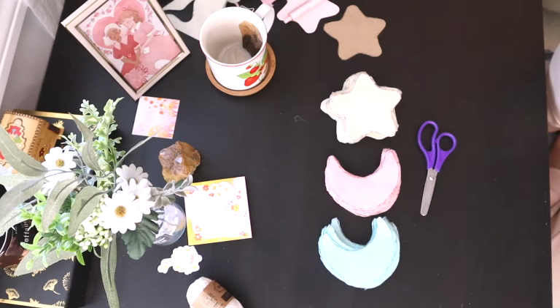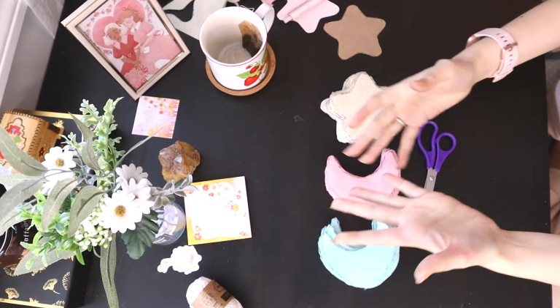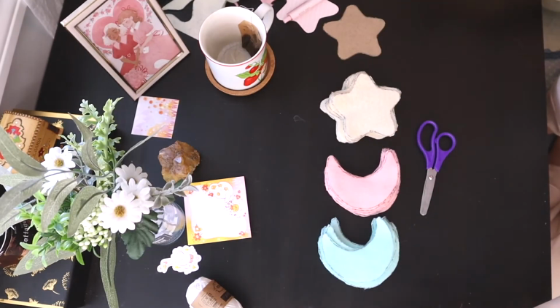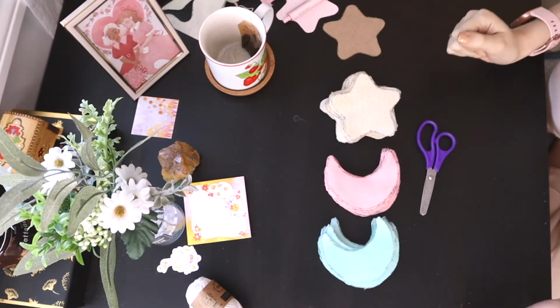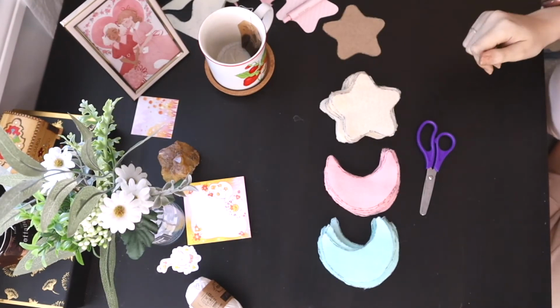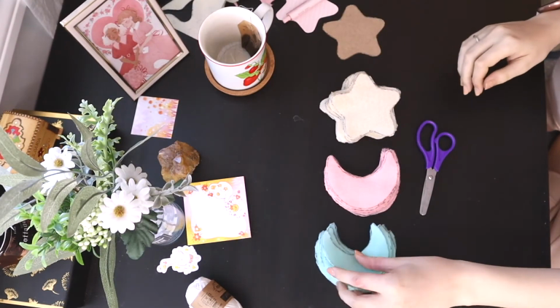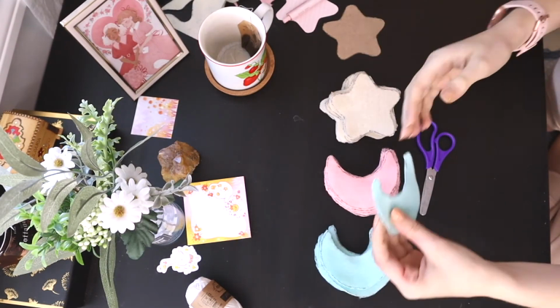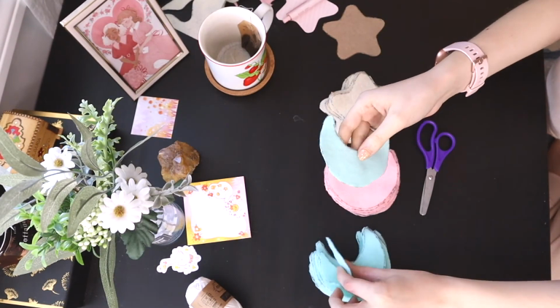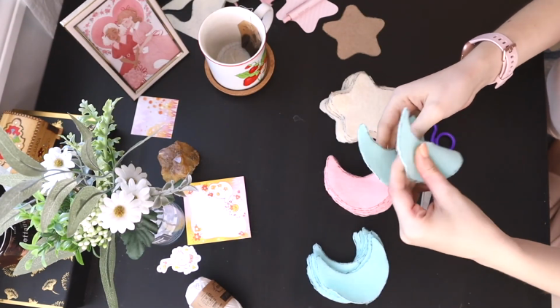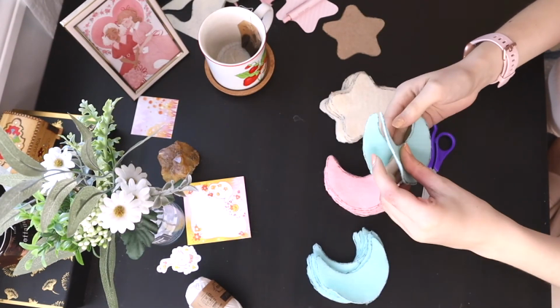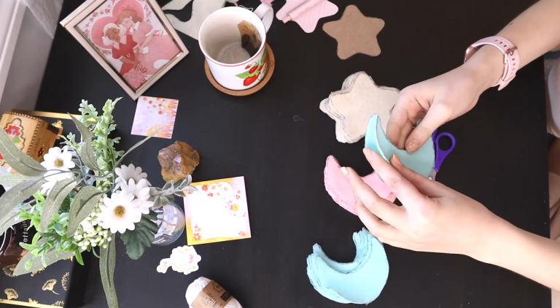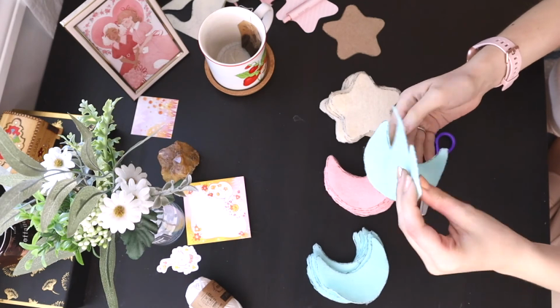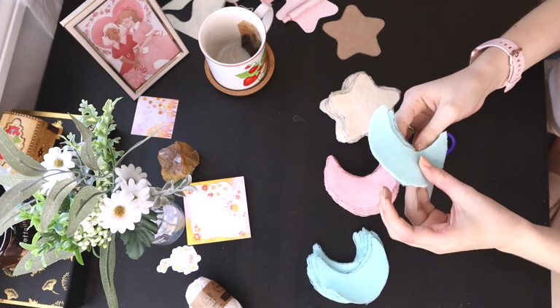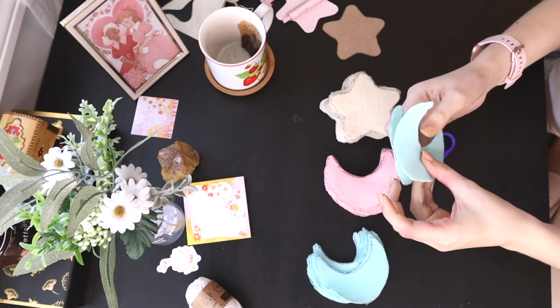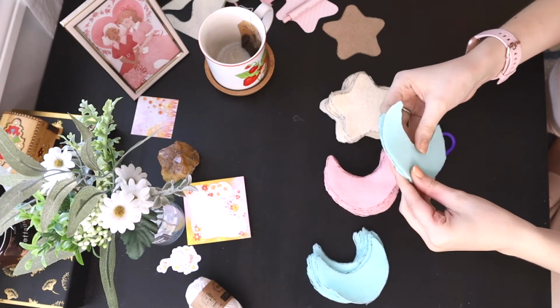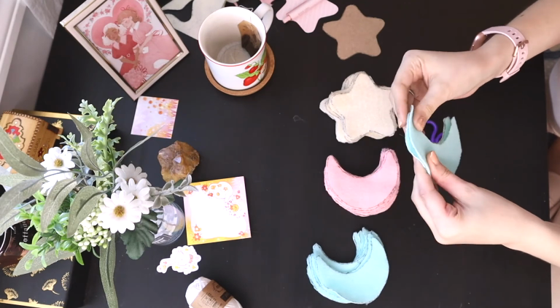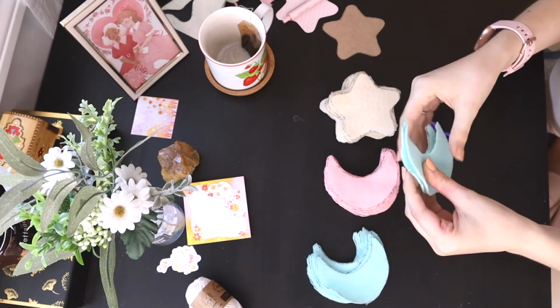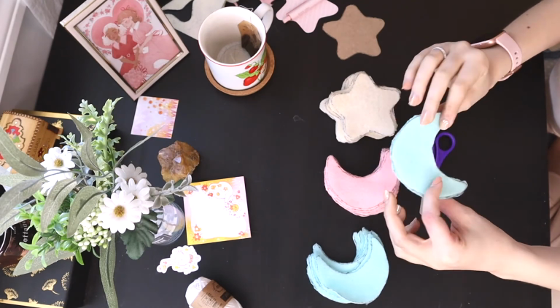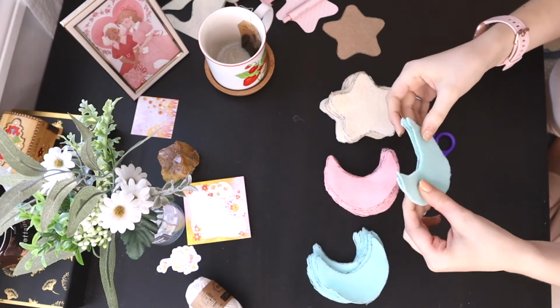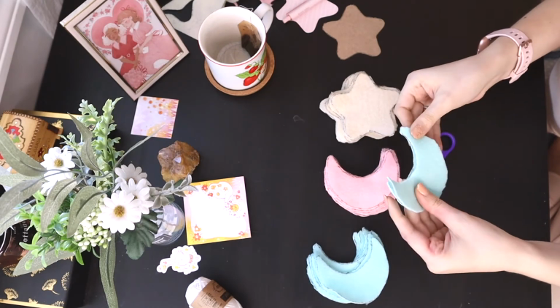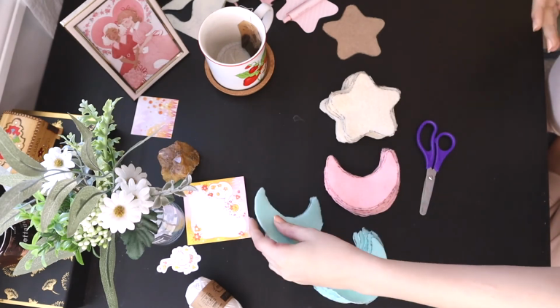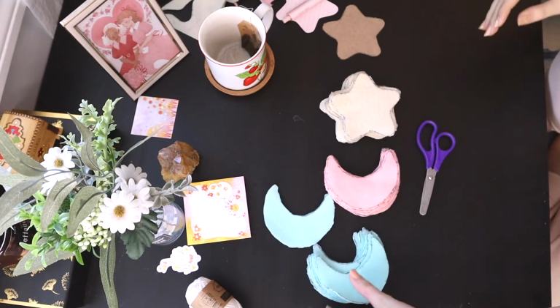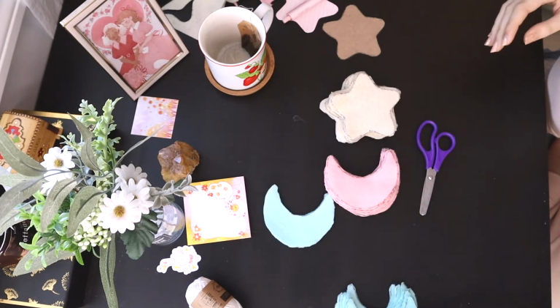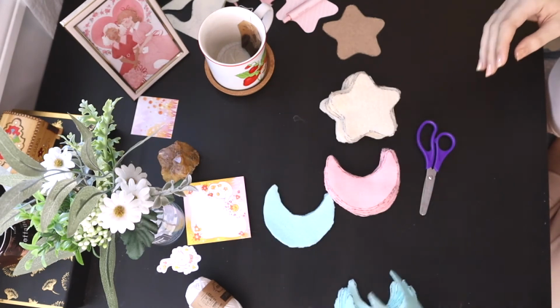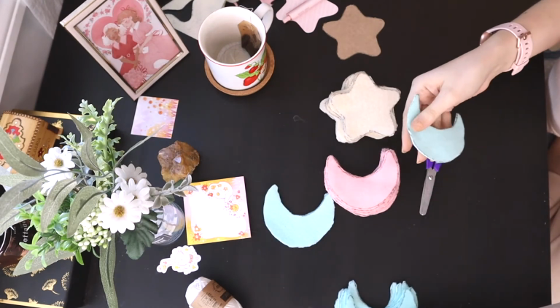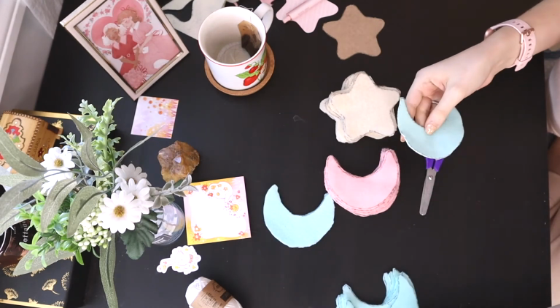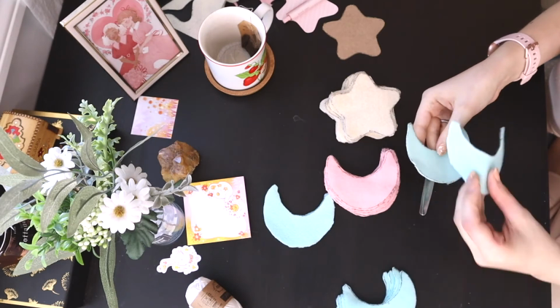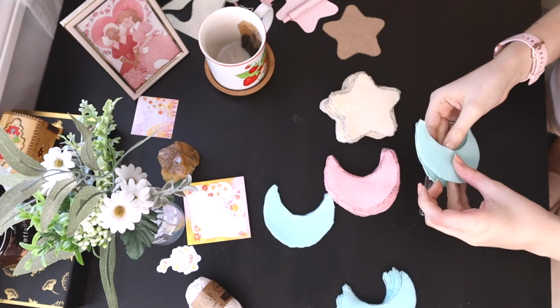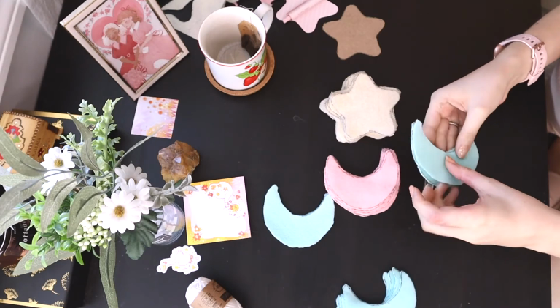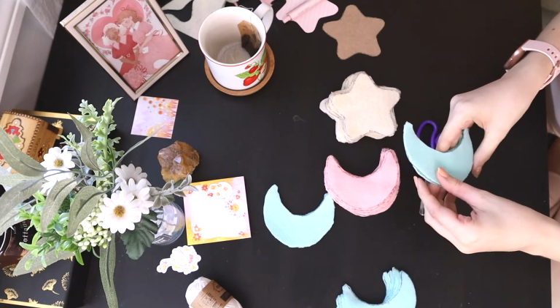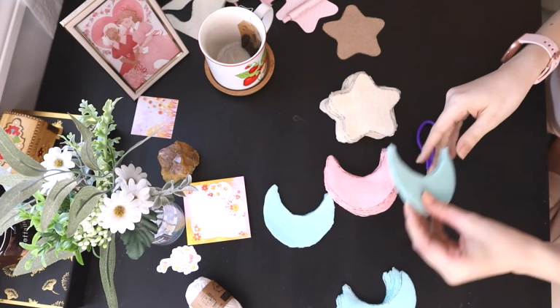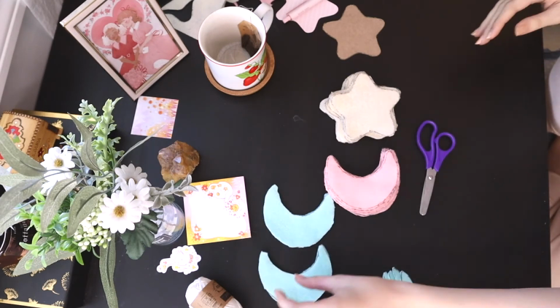Now they're all set. We're just going to pair each one up with another one that looks pretty similar, and put the side that has the pen marks inside so that it's not showing.